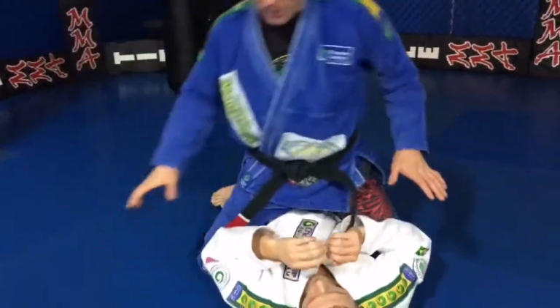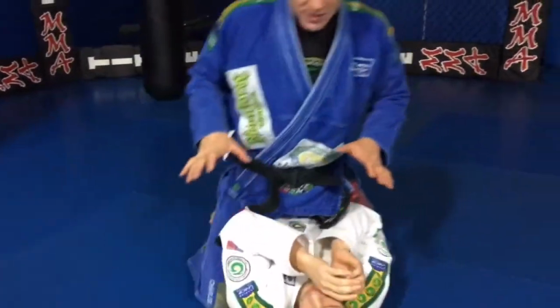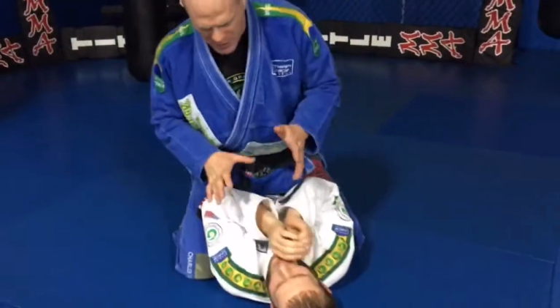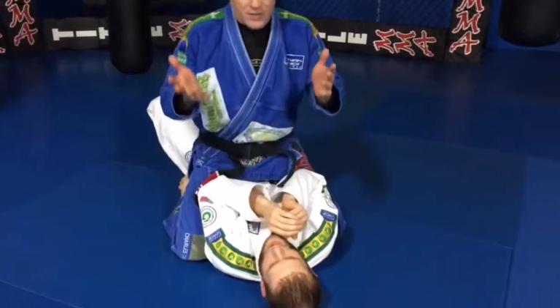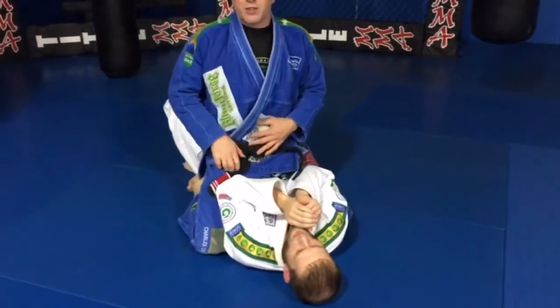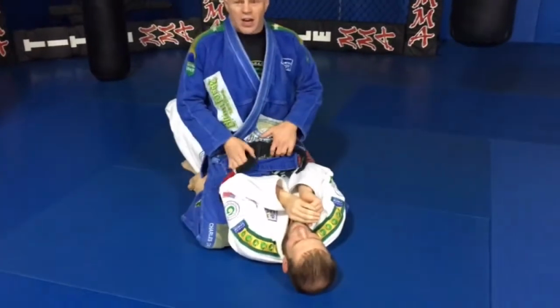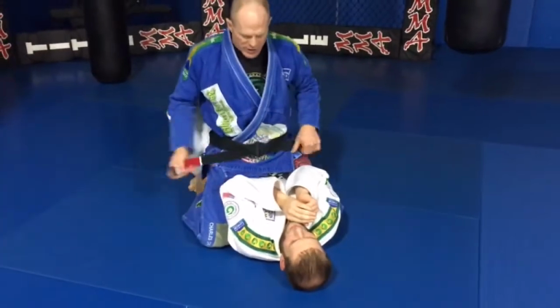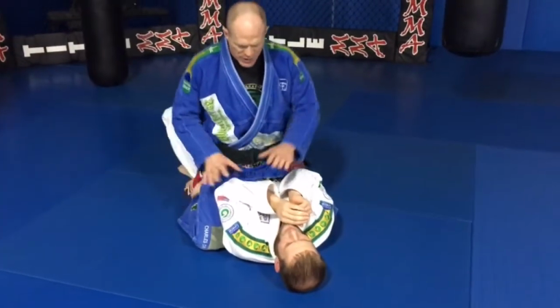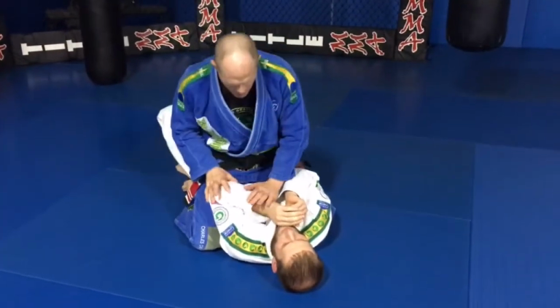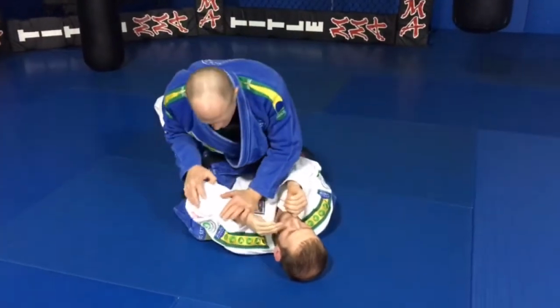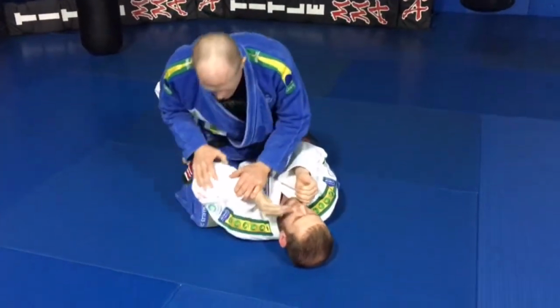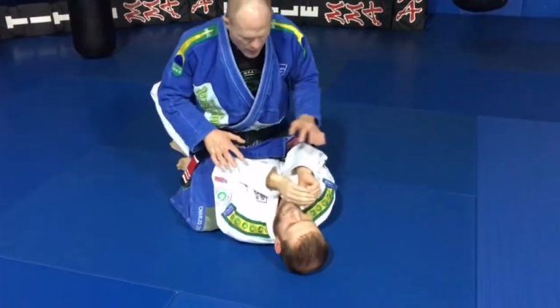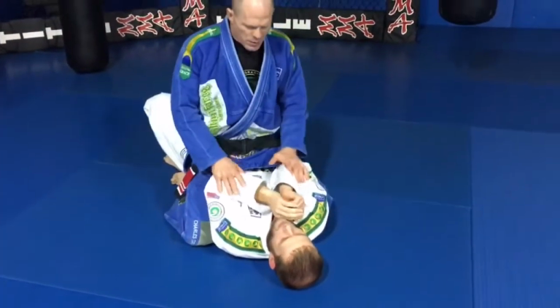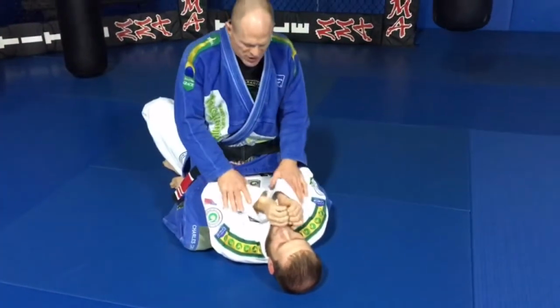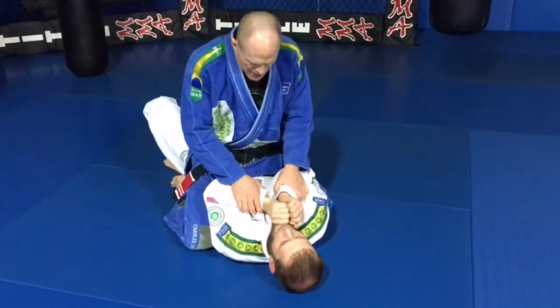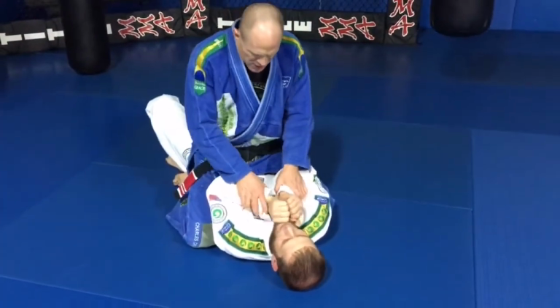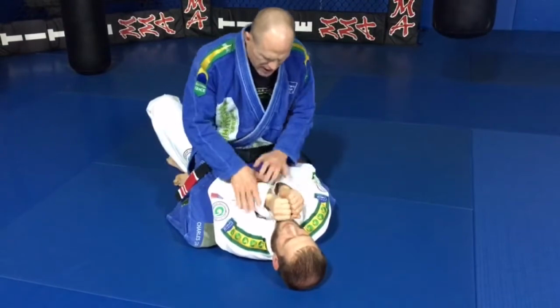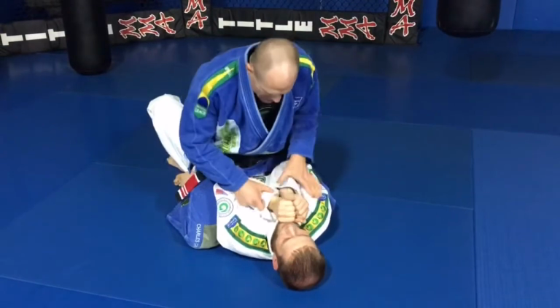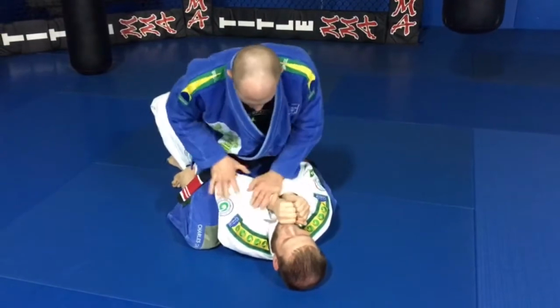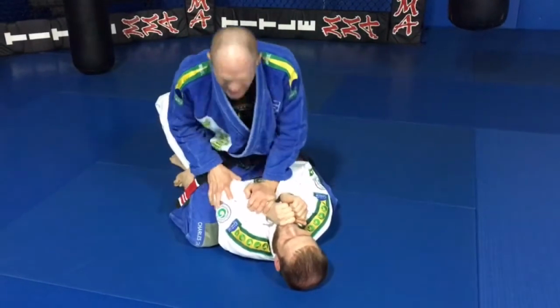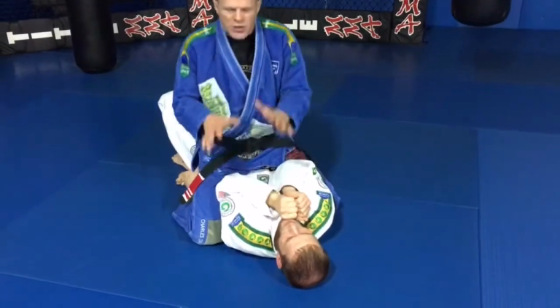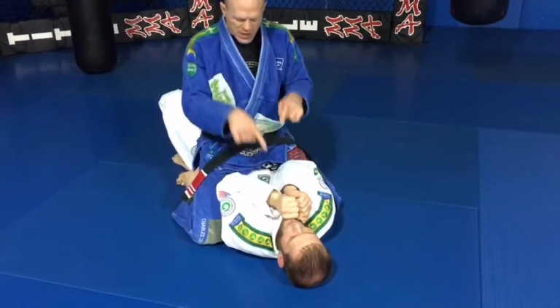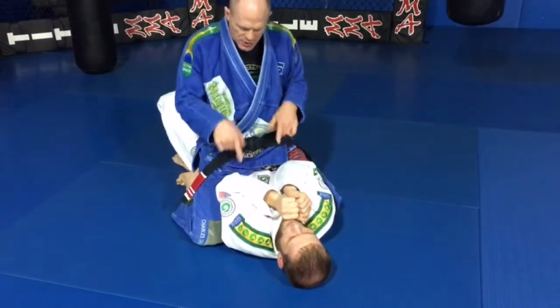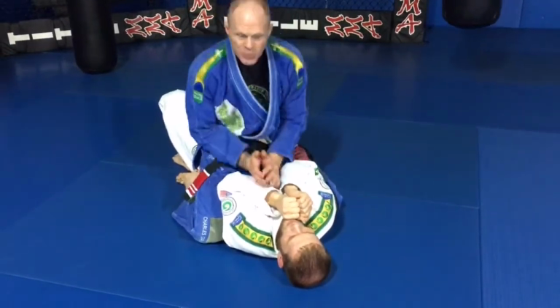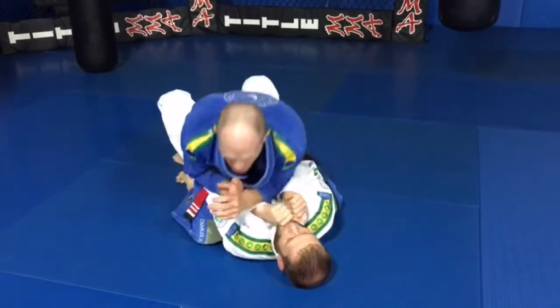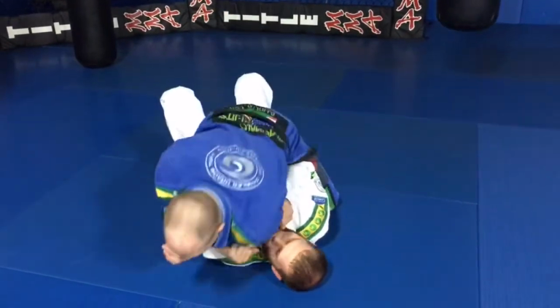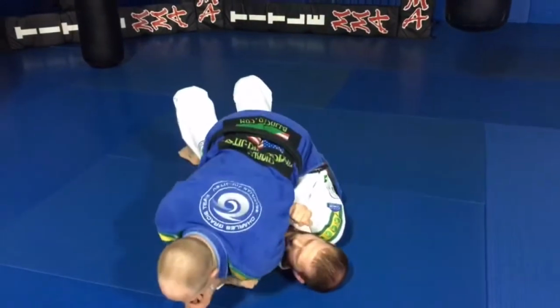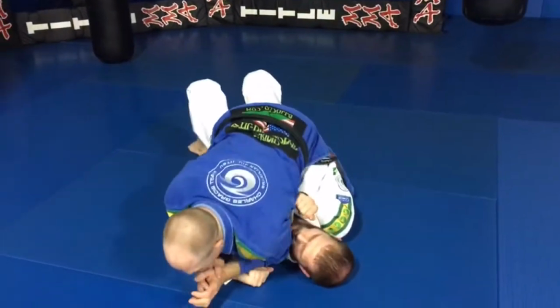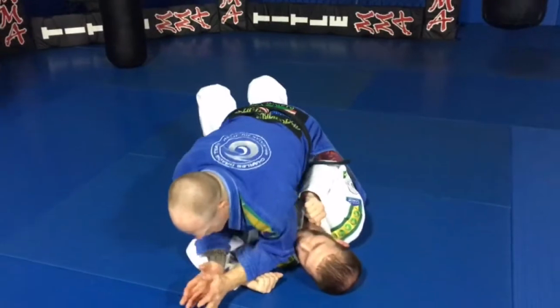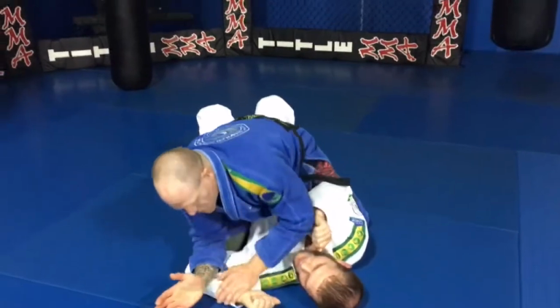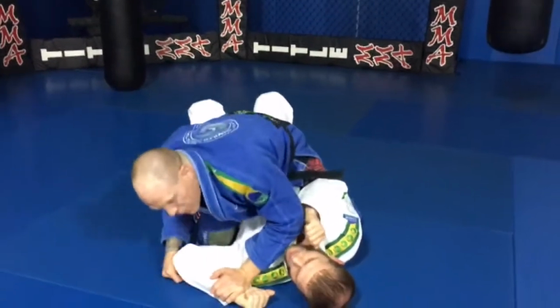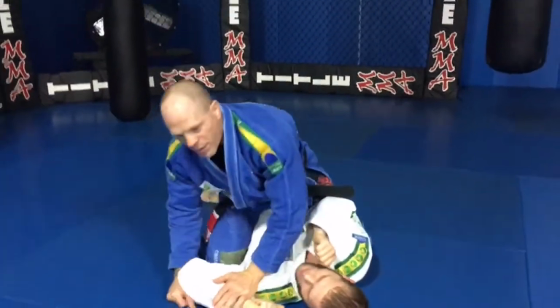Basically, everybody knows Americana — Branch Up, Paintbrush, whatever — when they're driving this down. A couple of tricks to getting this: when he's all in tight here and I can't get to the keys, I can't get to his arms, I'm going to match what he's doing here and just drive this down and then slide off into an Americana.